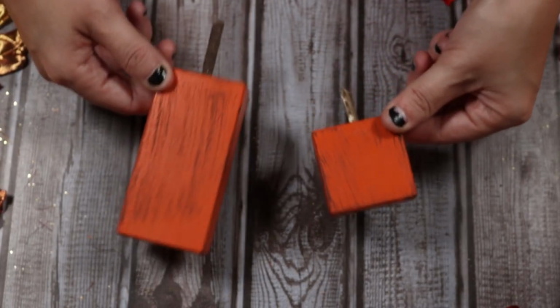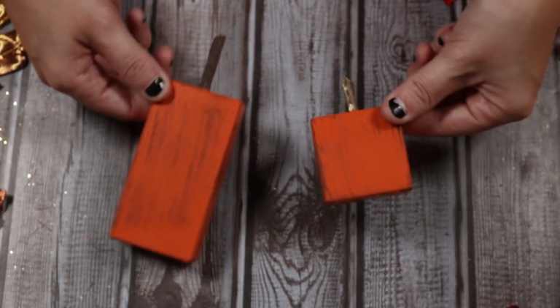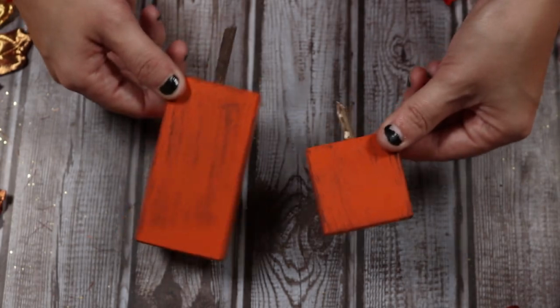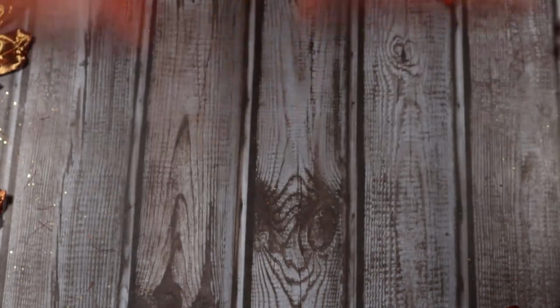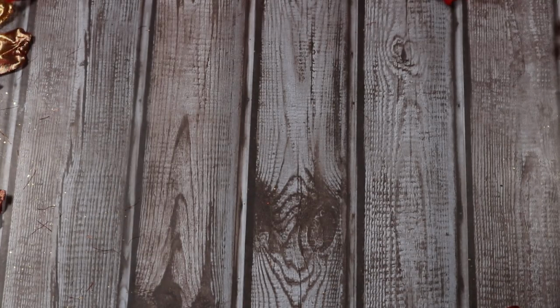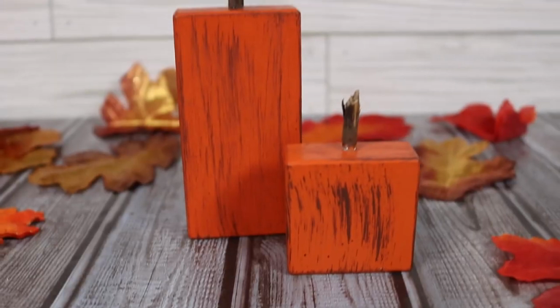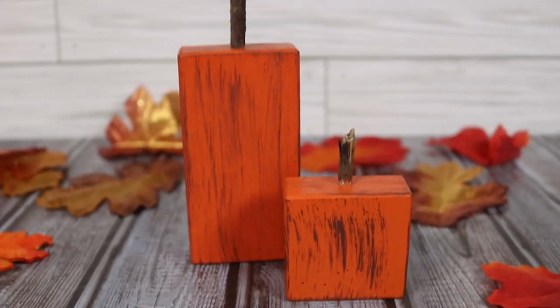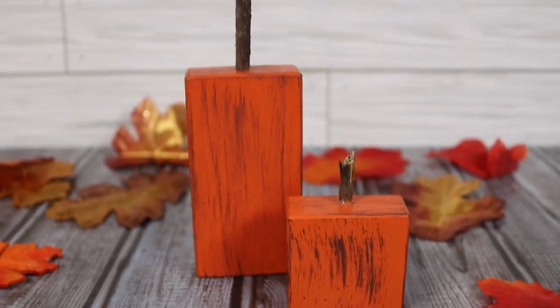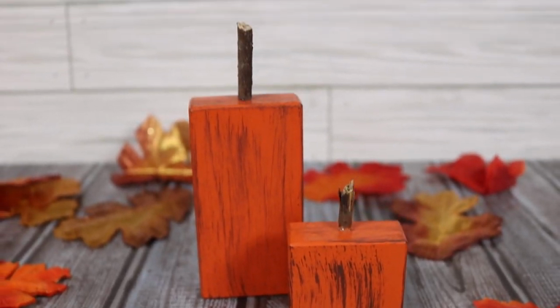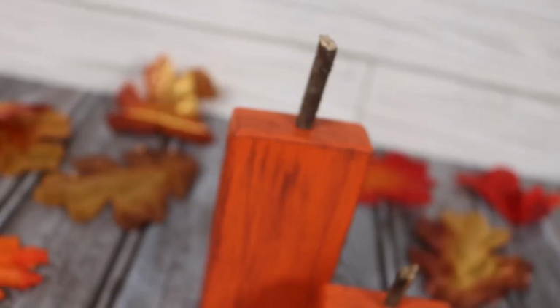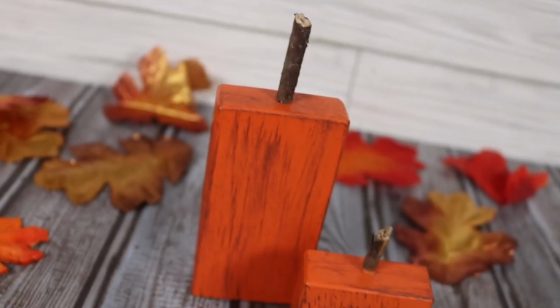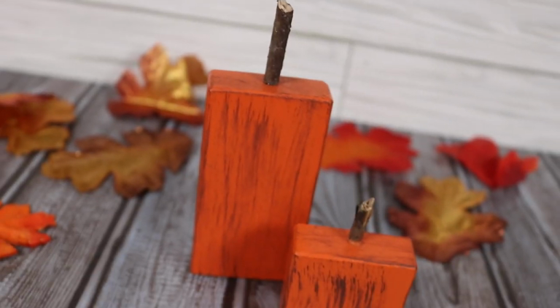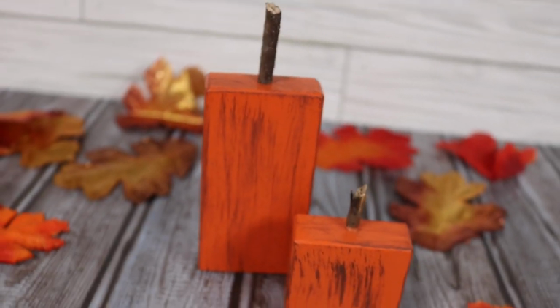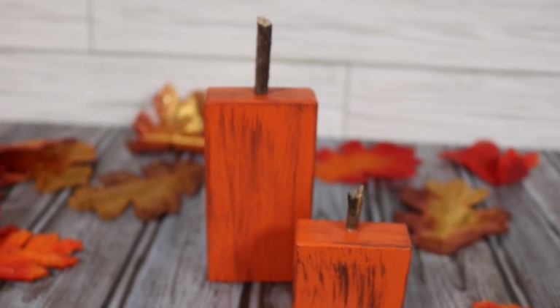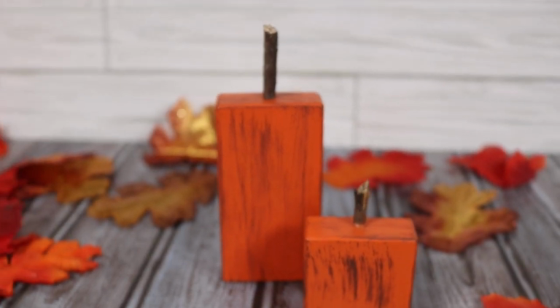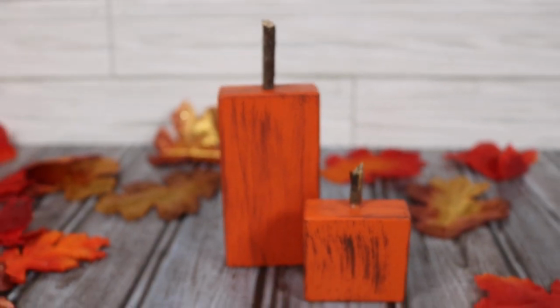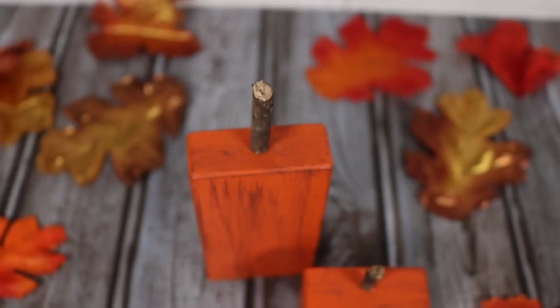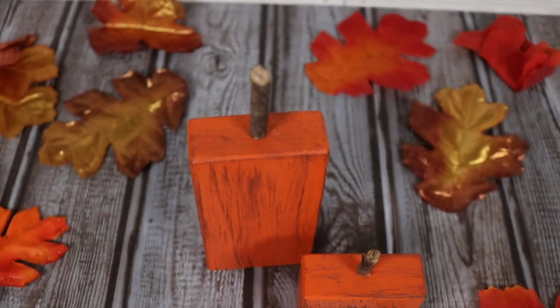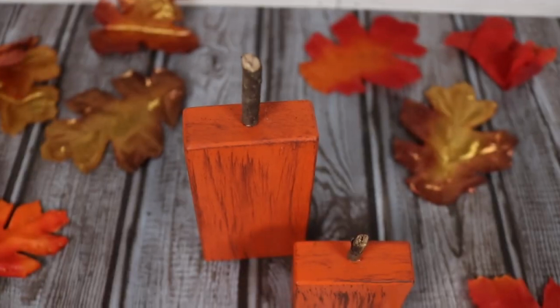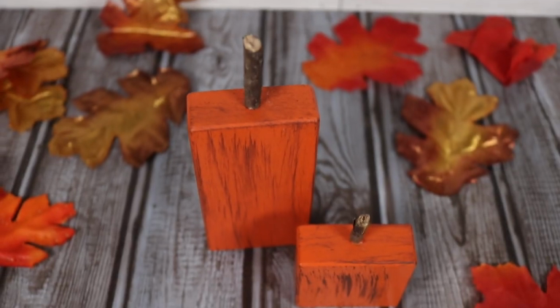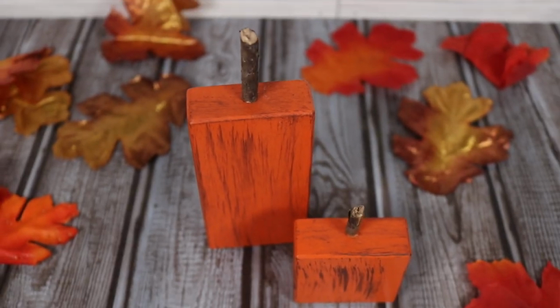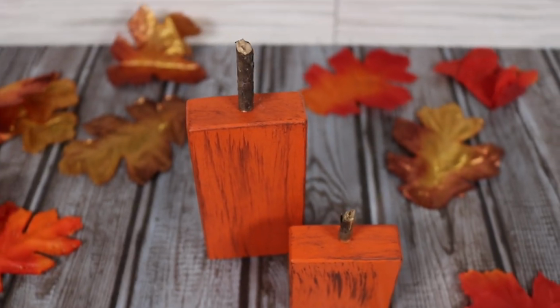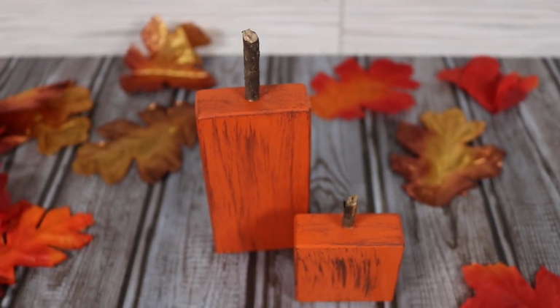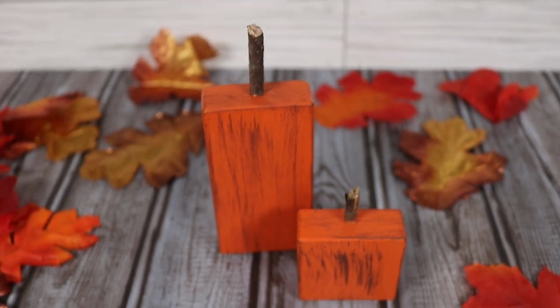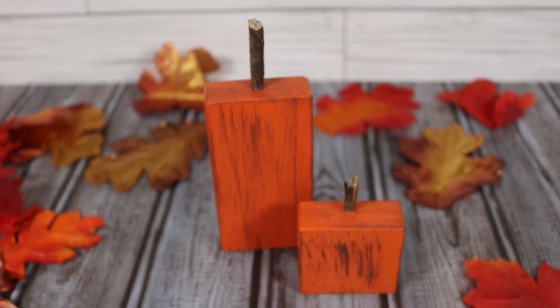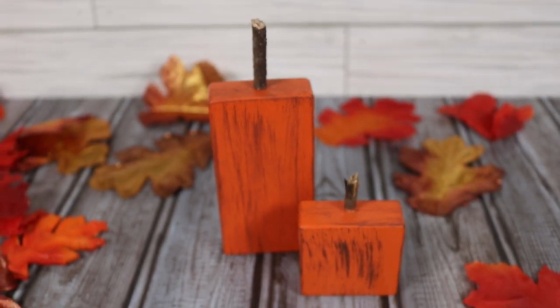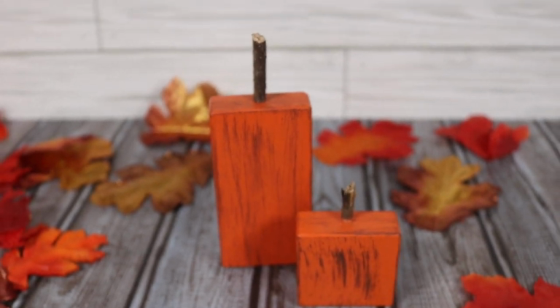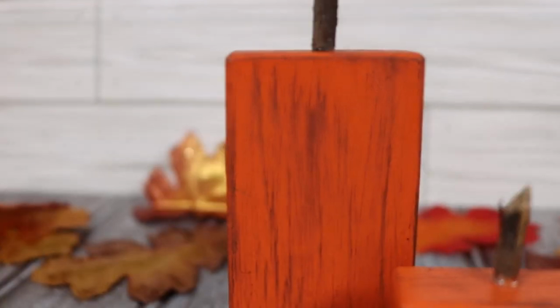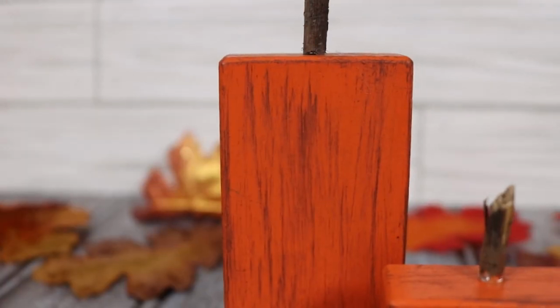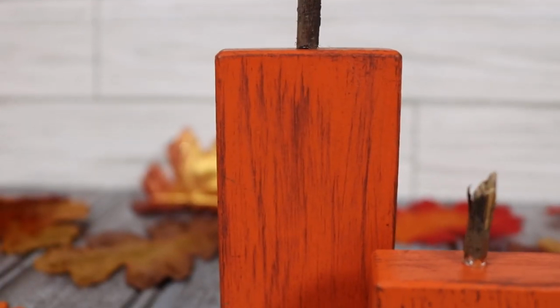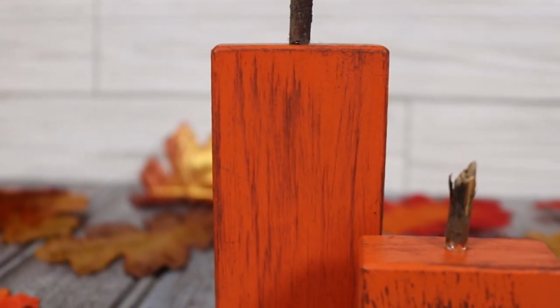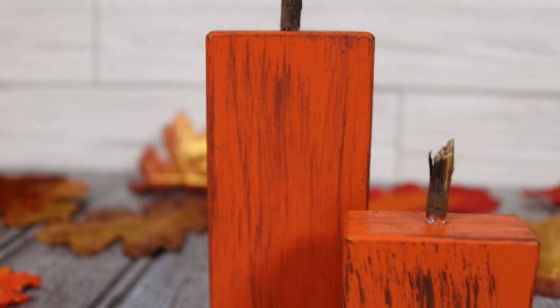You just distress these pumpkins, add a stem, and they're done. They're so cute — they're perfect for your mantle or your tiered tray or wherever you want to put them. They turned out so cute. They're so farmhouse-y and country and rustic, and I just think it turned out great.